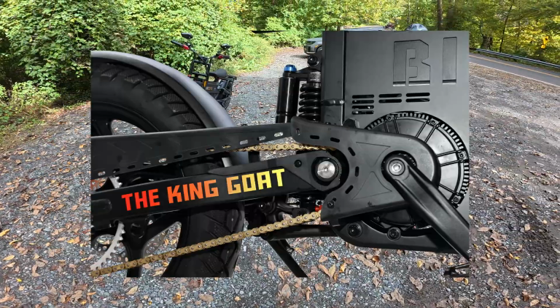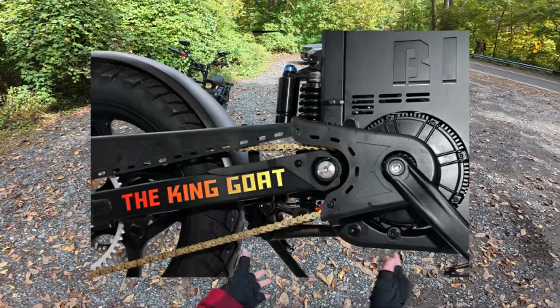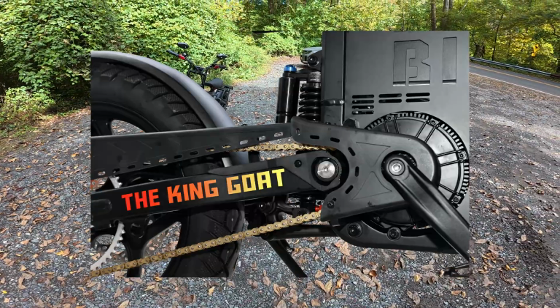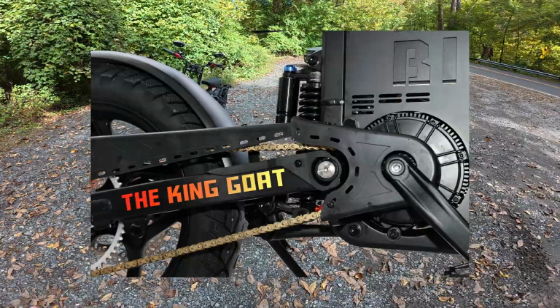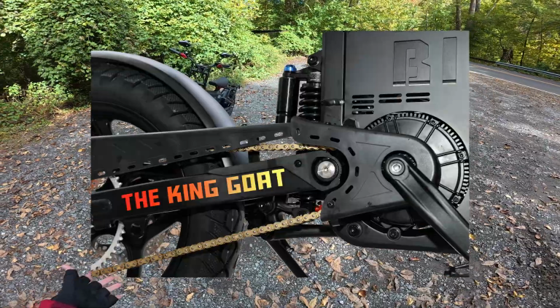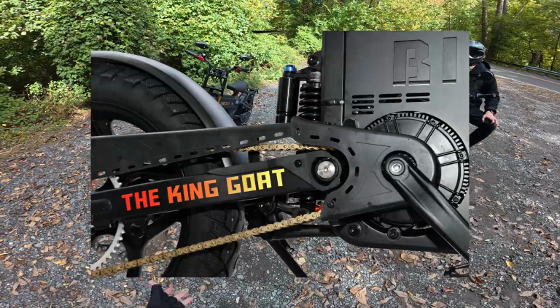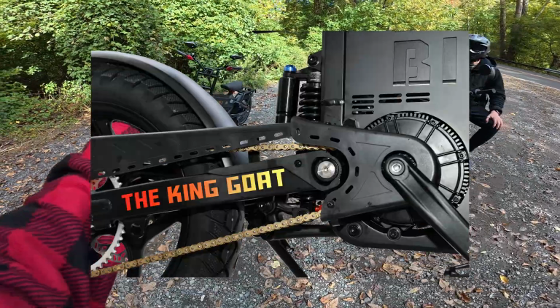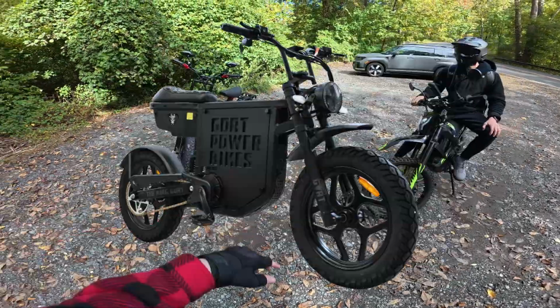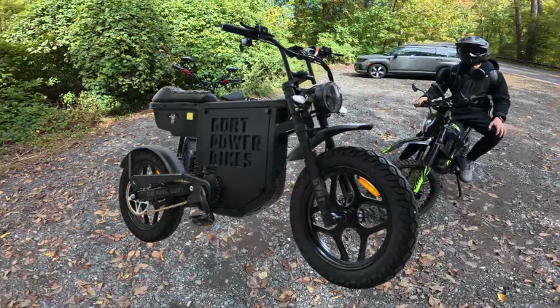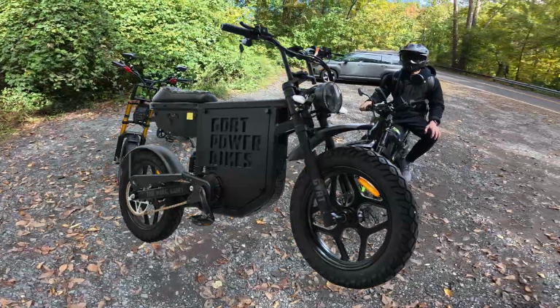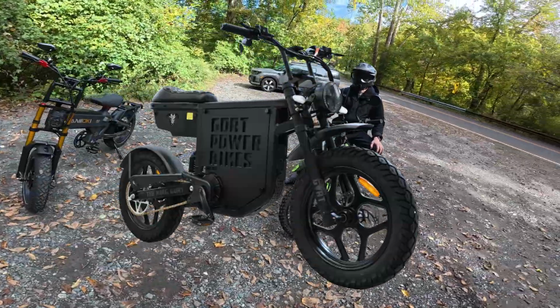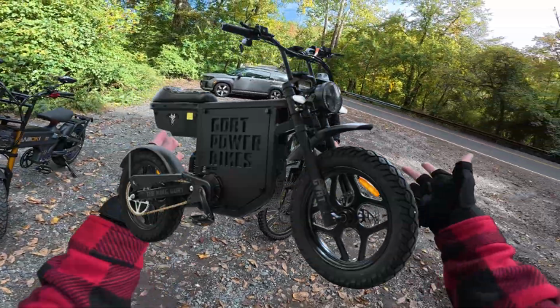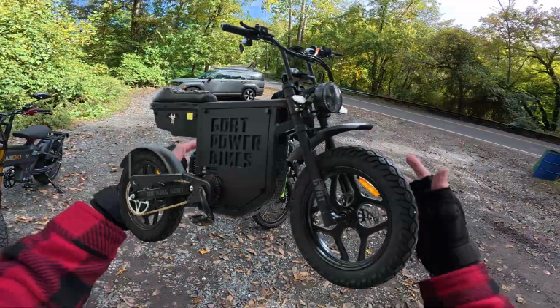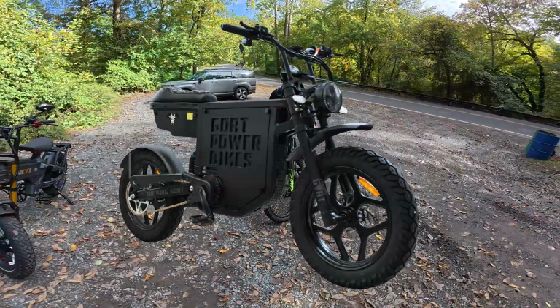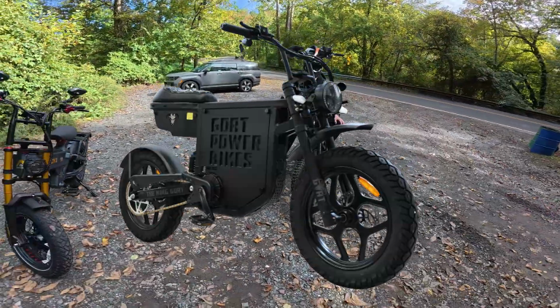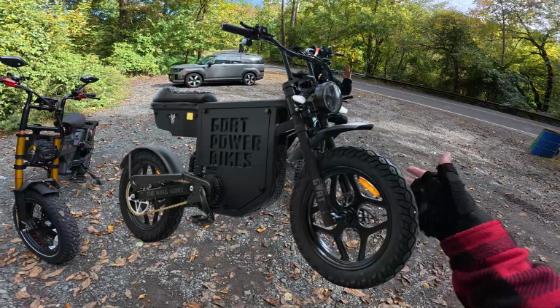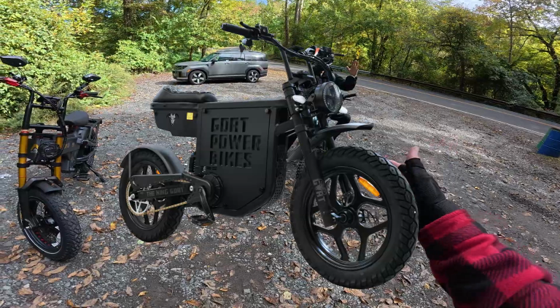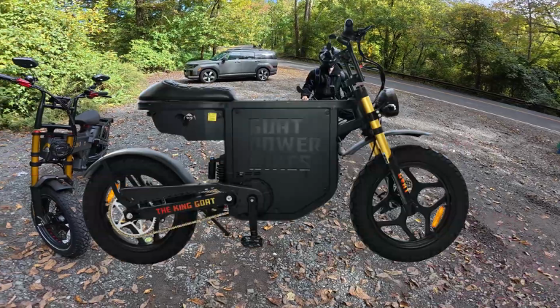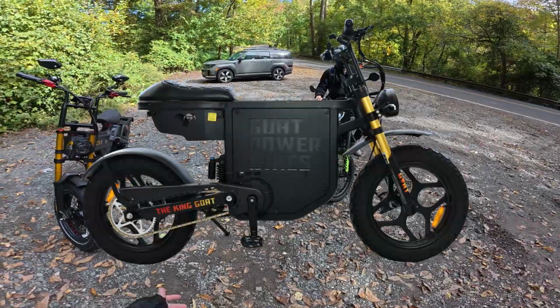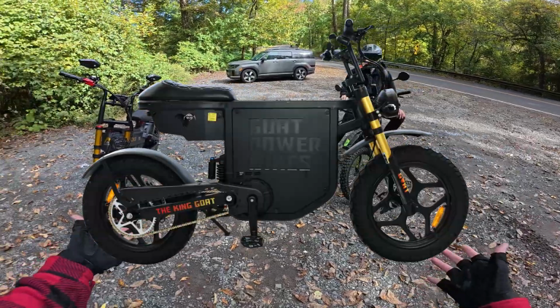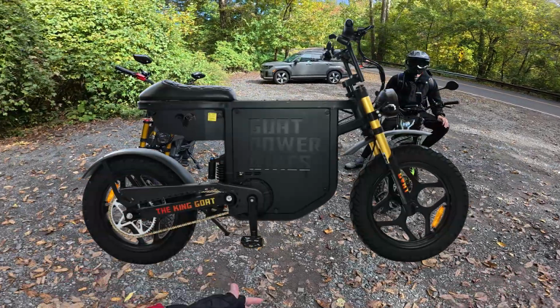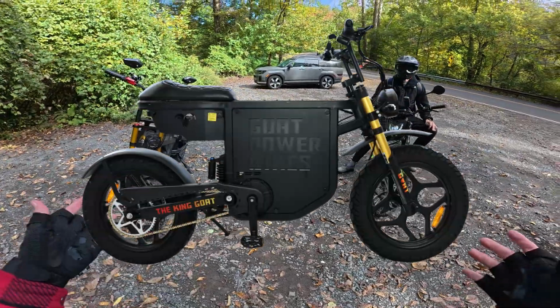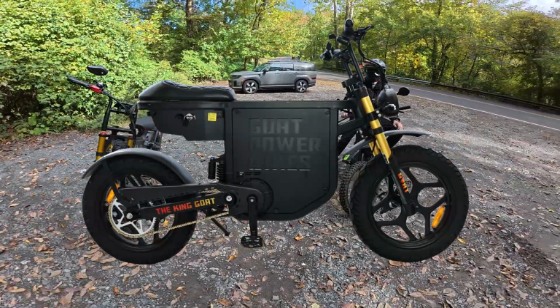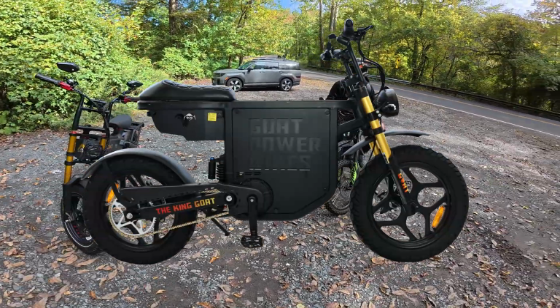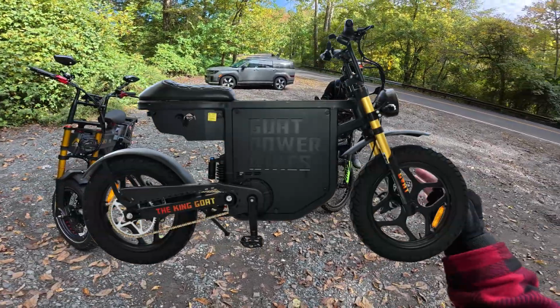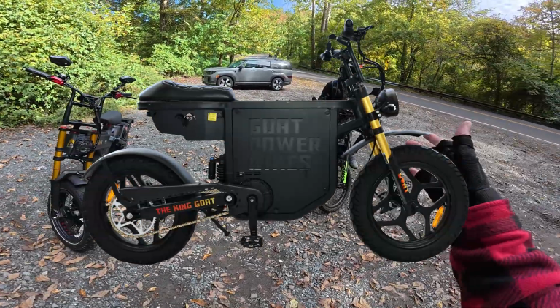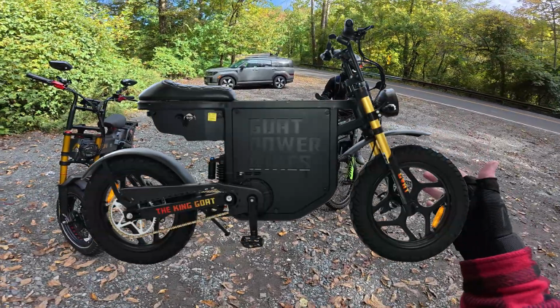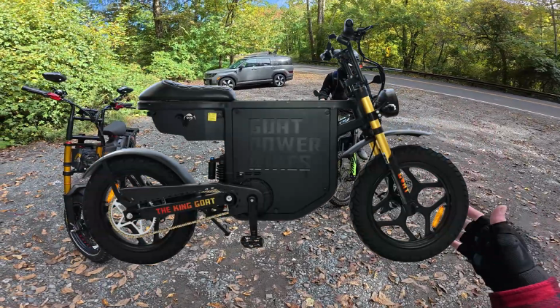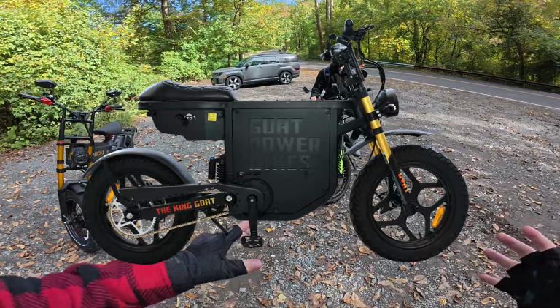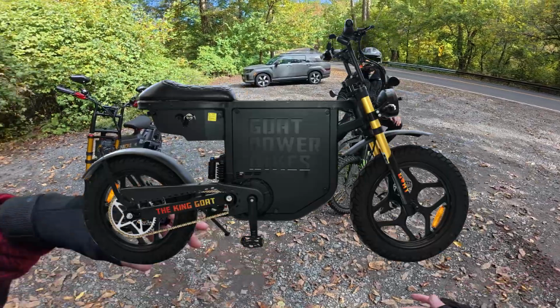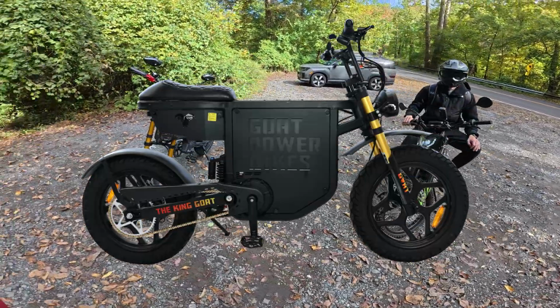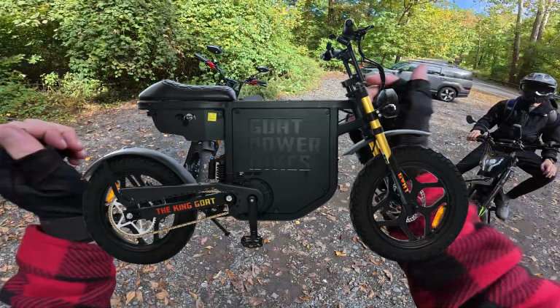And yes, these are functional pedals. So in this video, we're going to go over this new bike, tell you guys what you need to know about it, including some of the potential drawbacks, because I do think, unfortunately, there are quite a few for this bike.